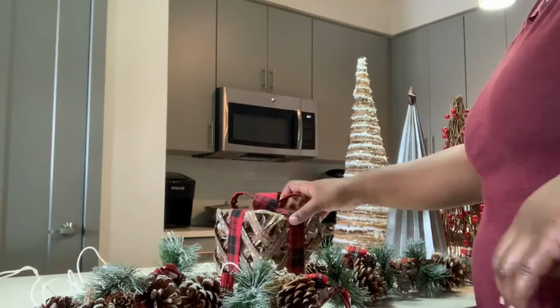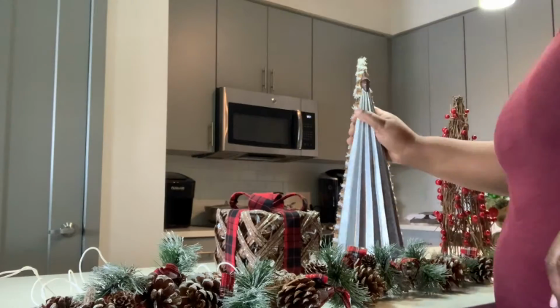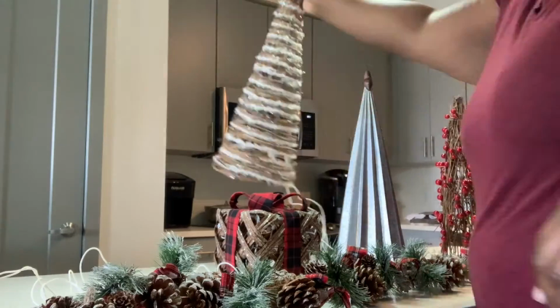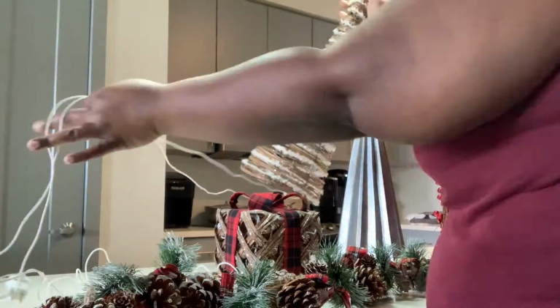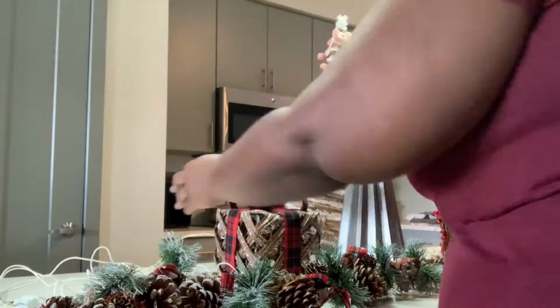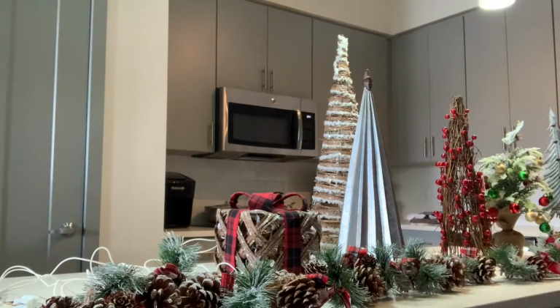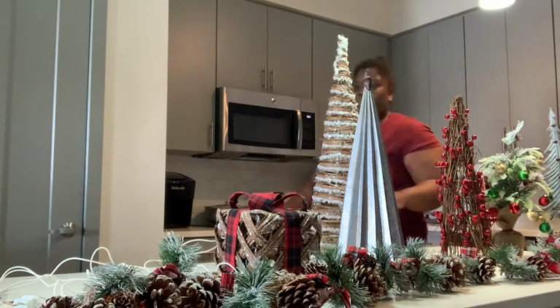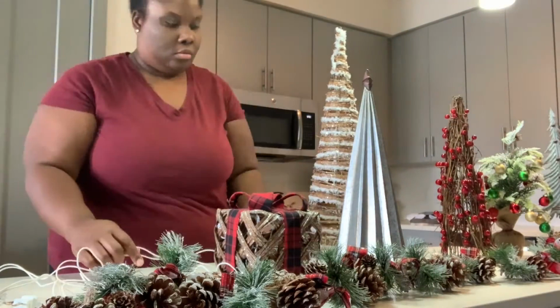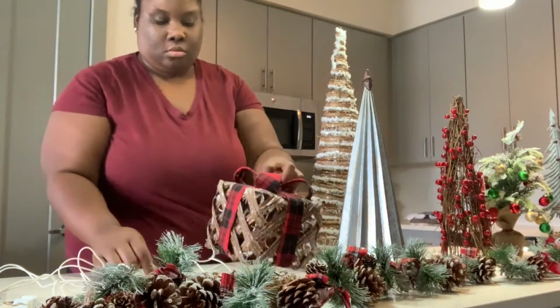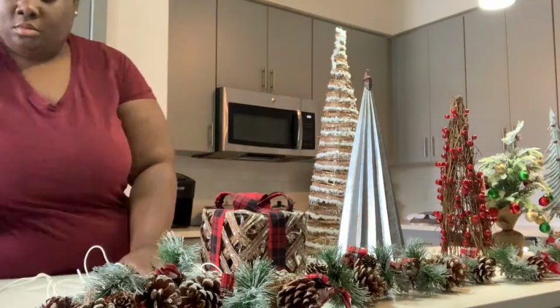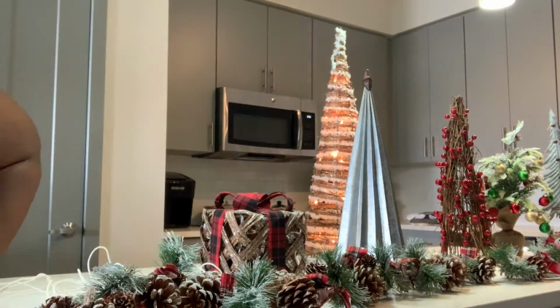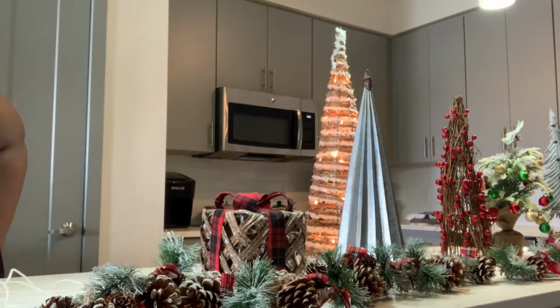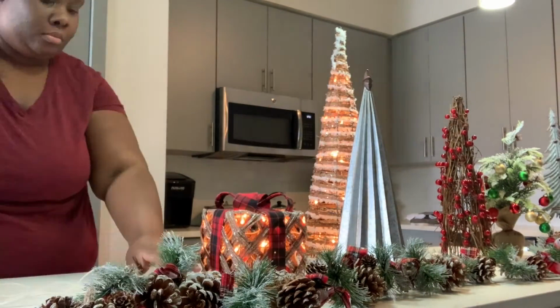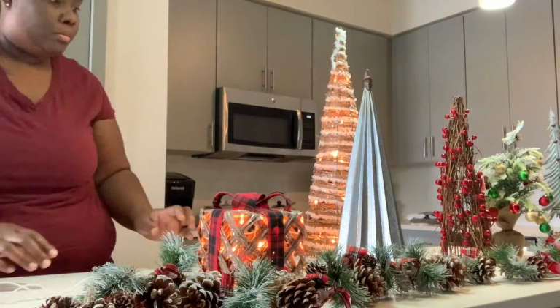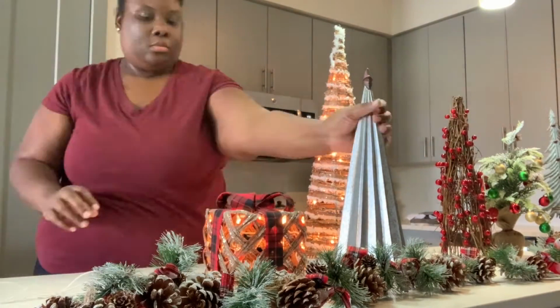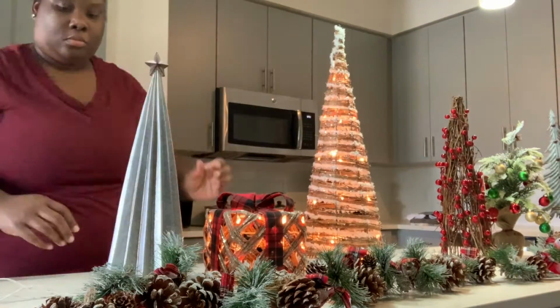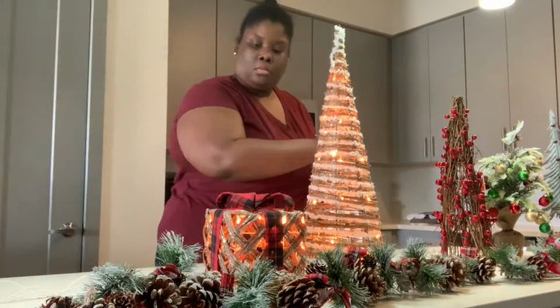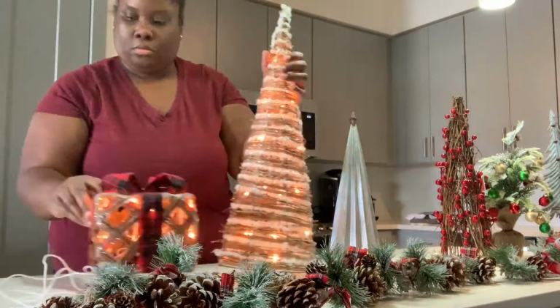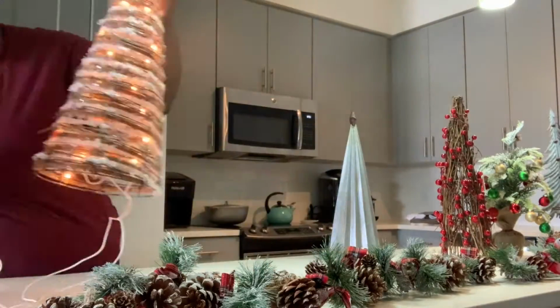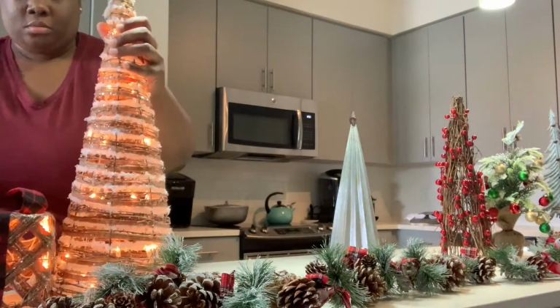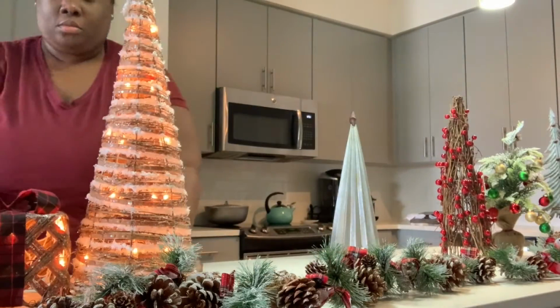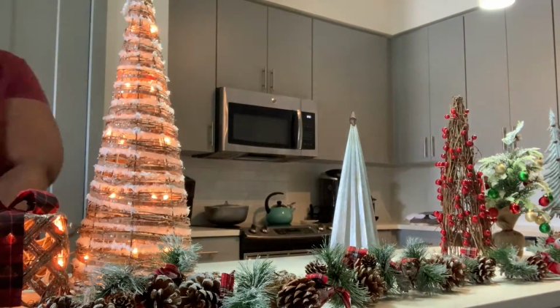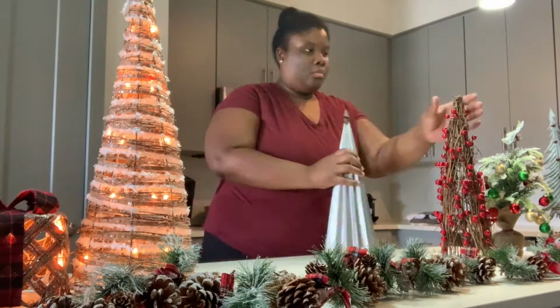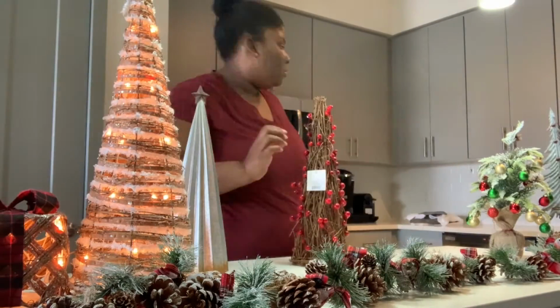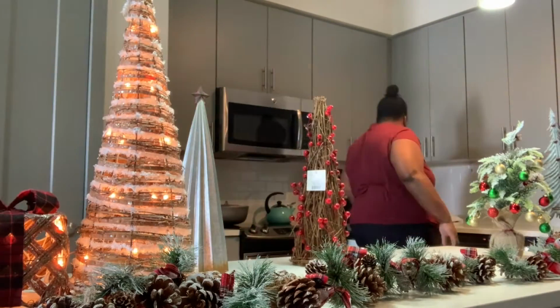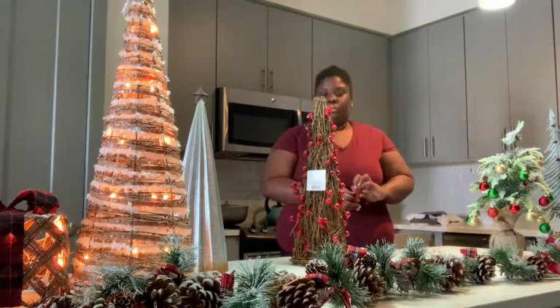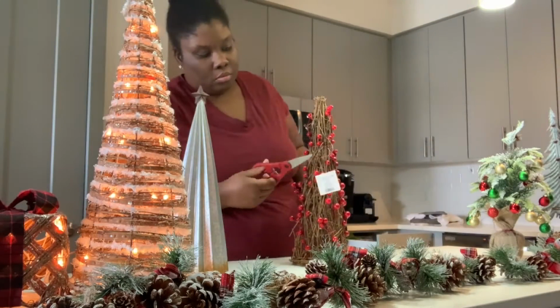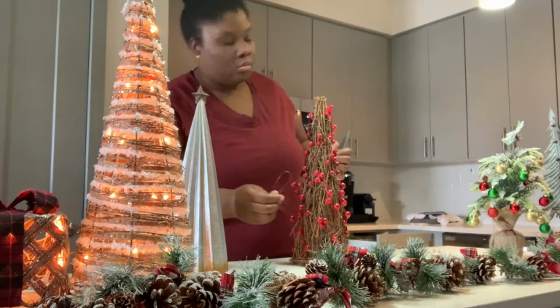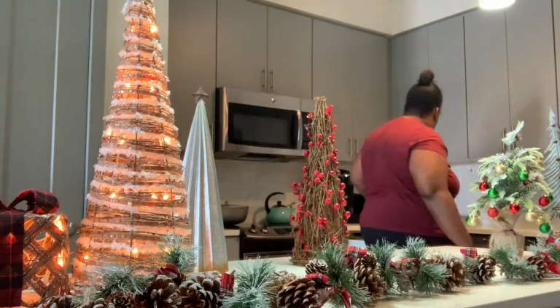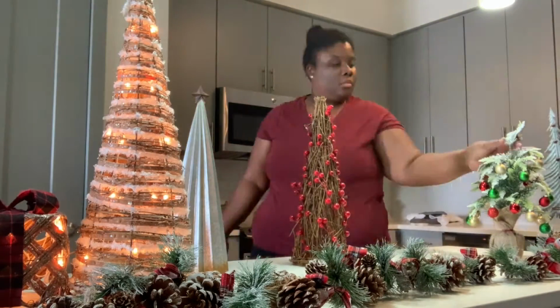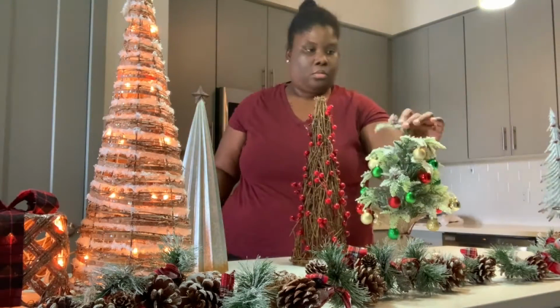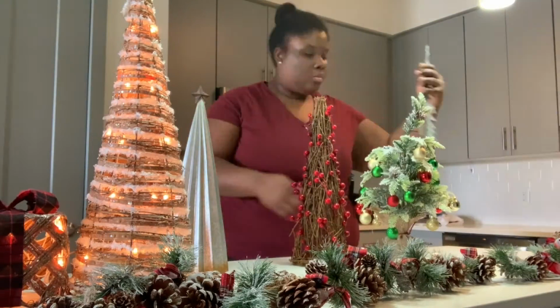Now I'm playing around with all of the decorations, plugging things in to make sure the lights work, and trying to see where everything should go.